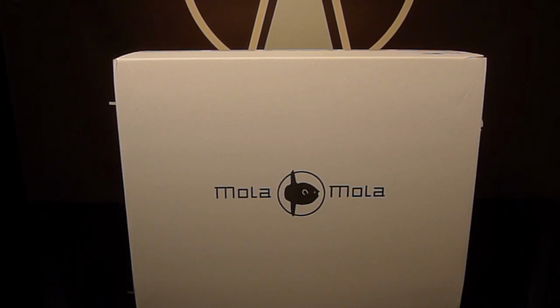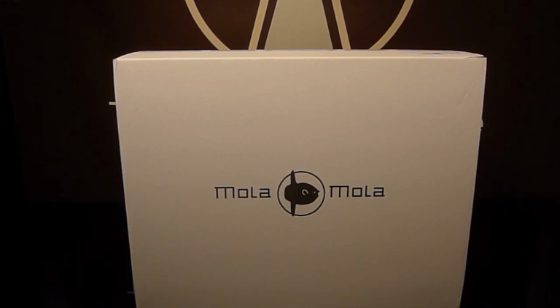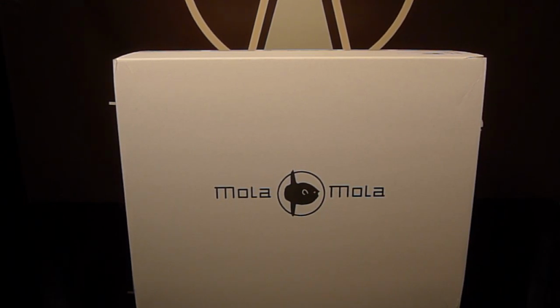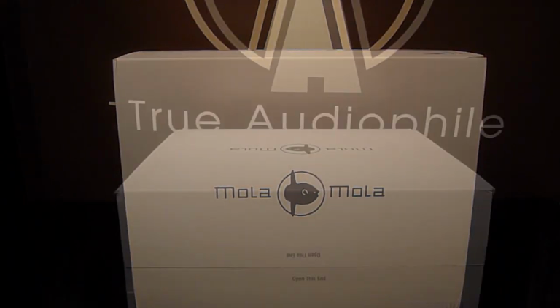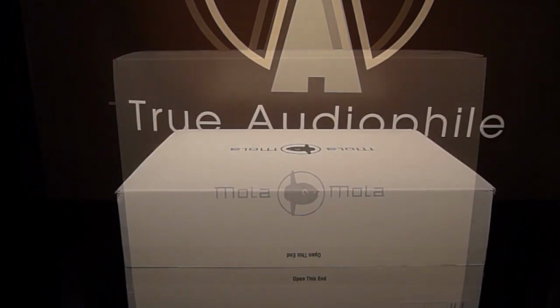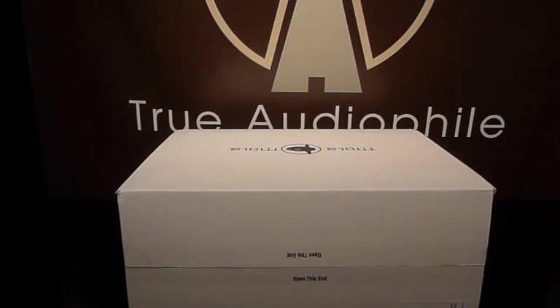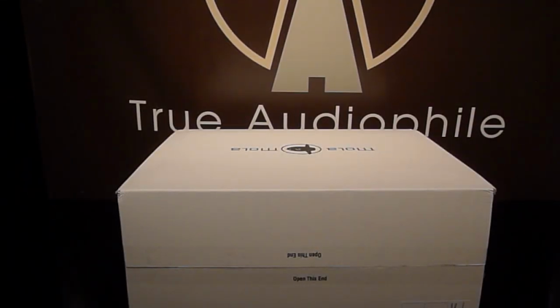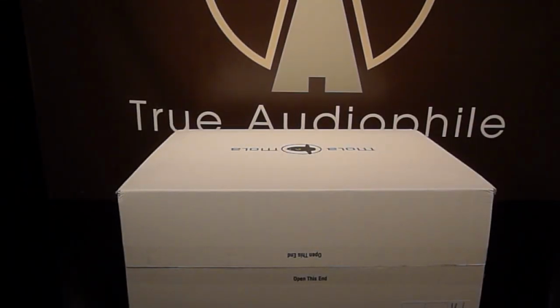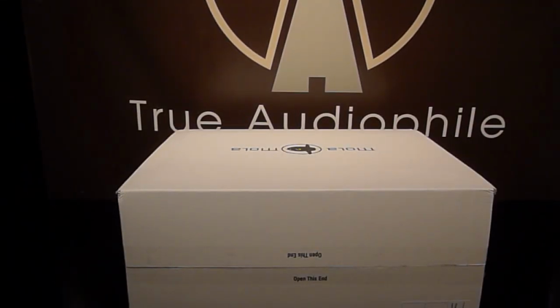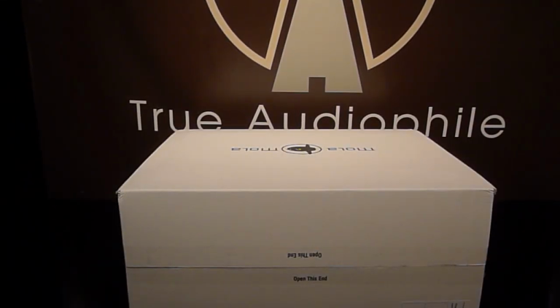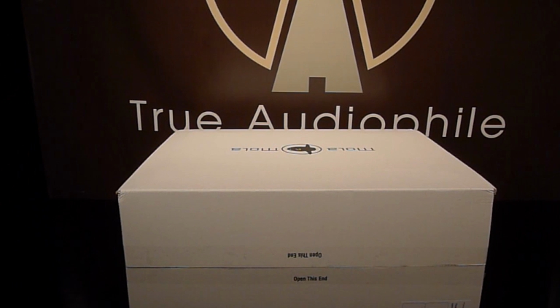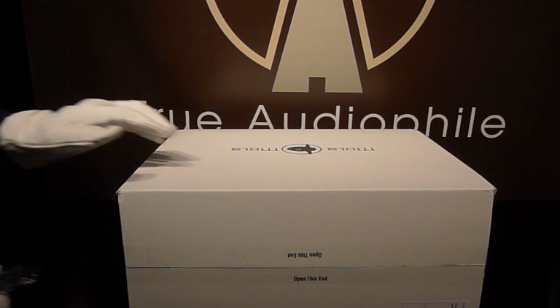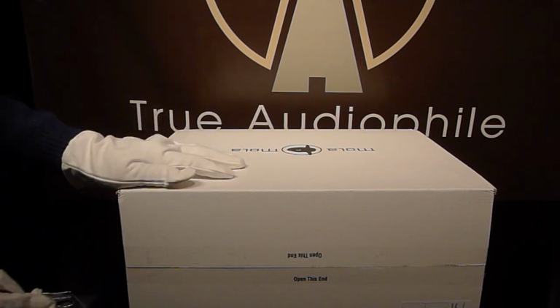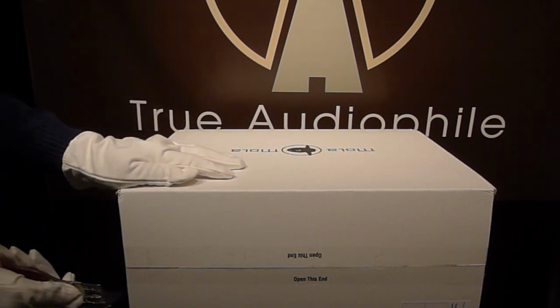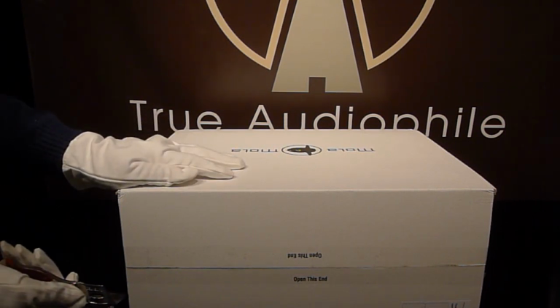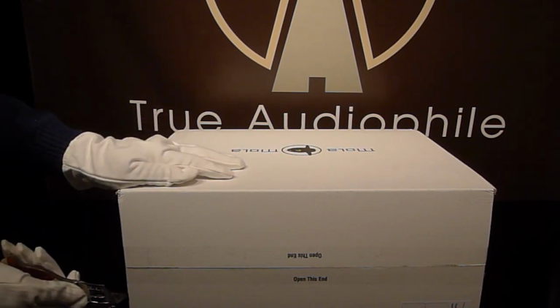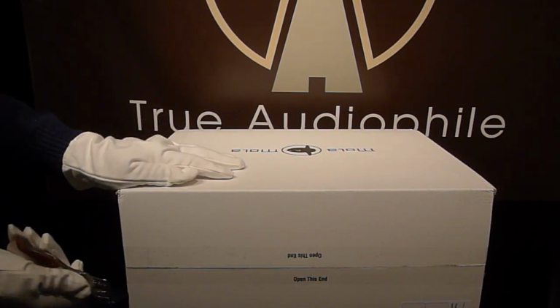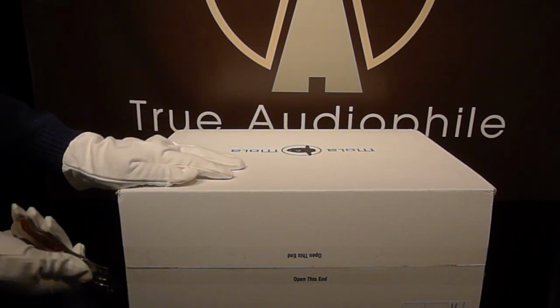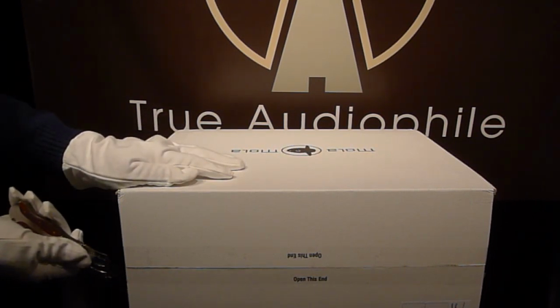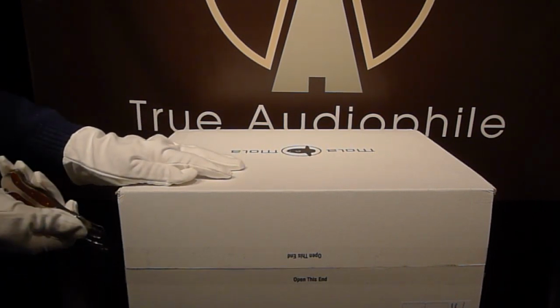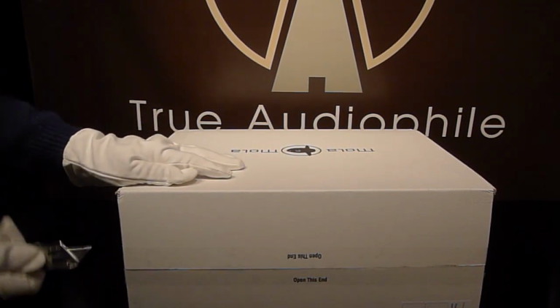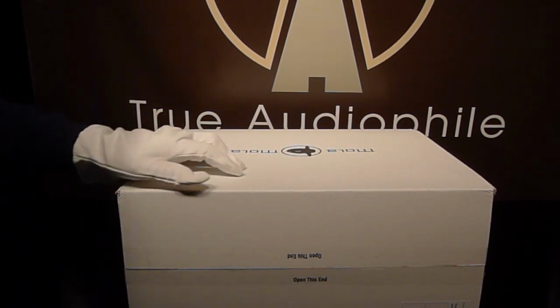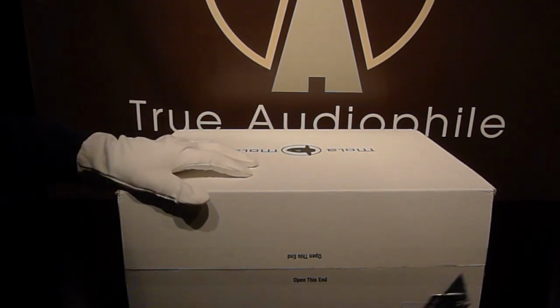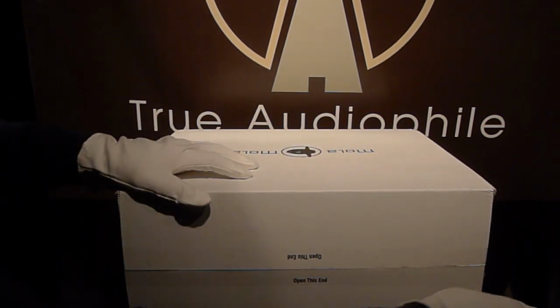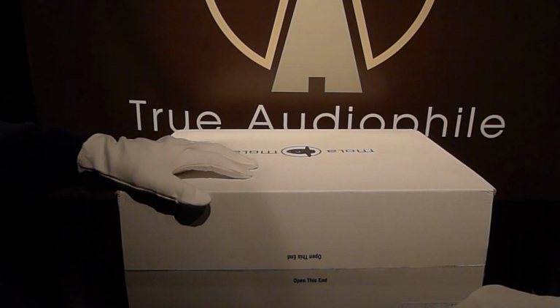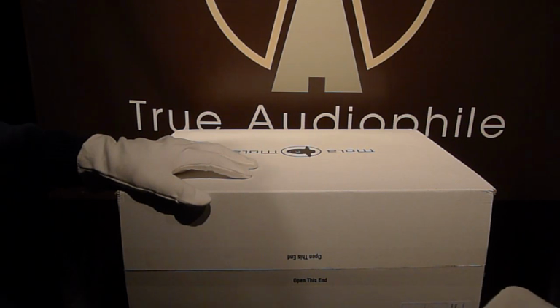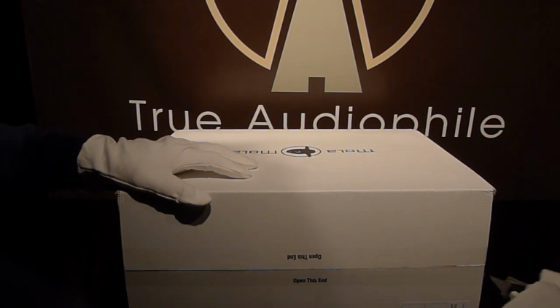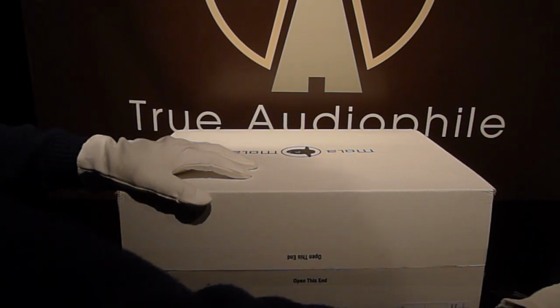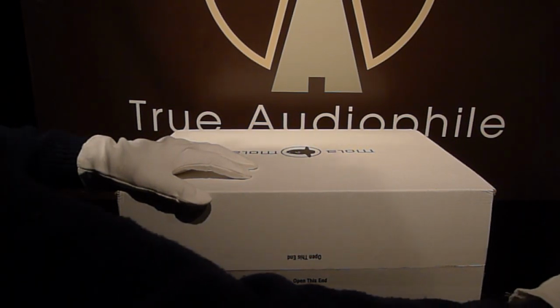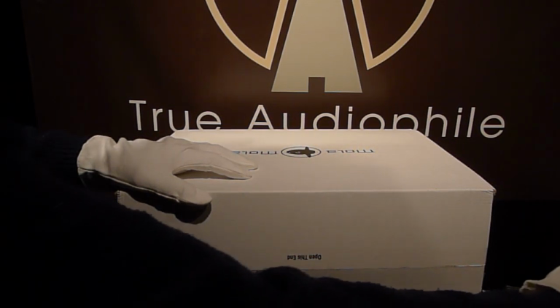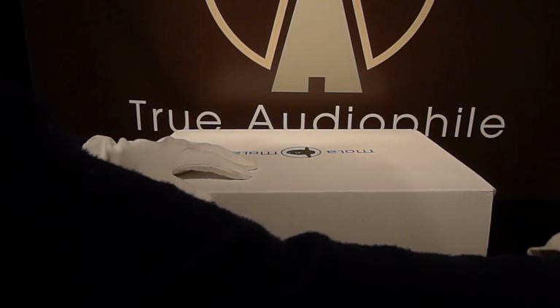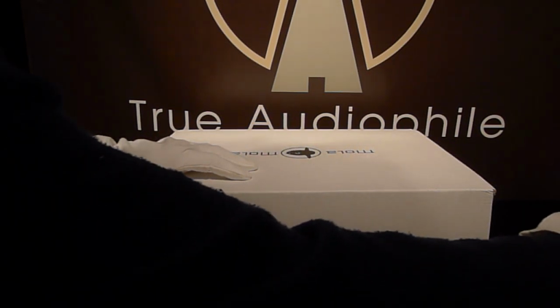Today we're going to start with a very trite phrase — one that we all consider as marketing BS. But in this case, it's the truth. This amp, the Mola Mola Perka, is a game changer.